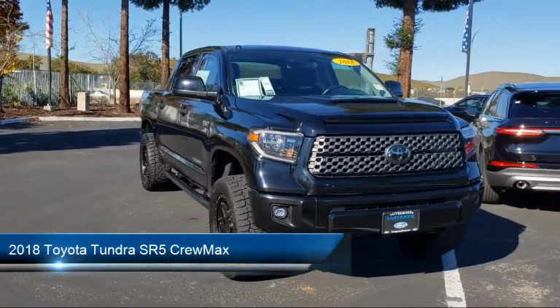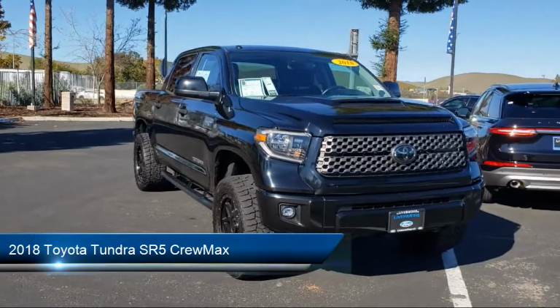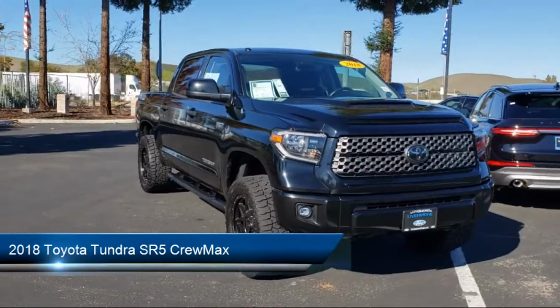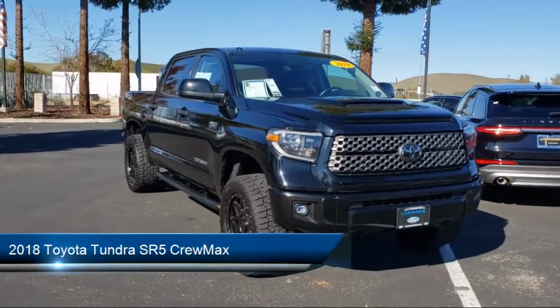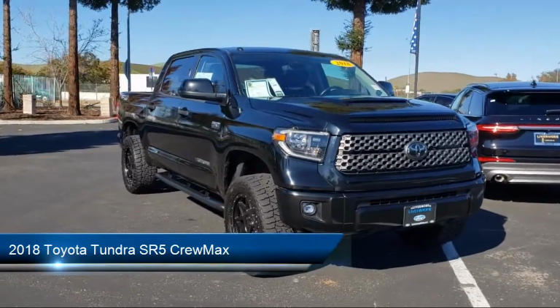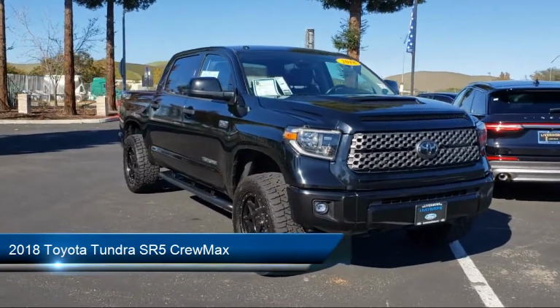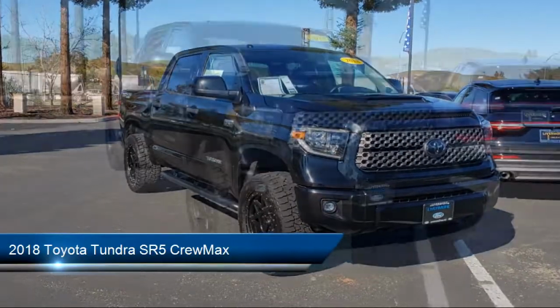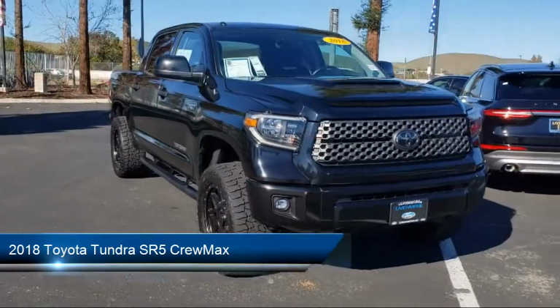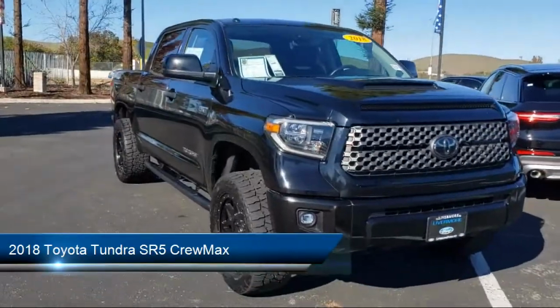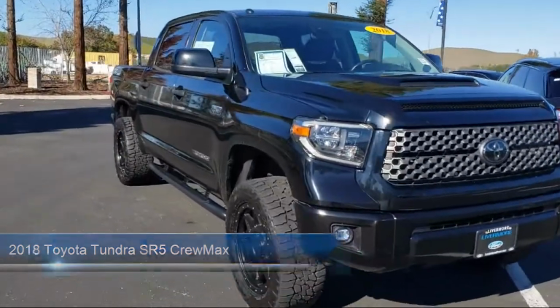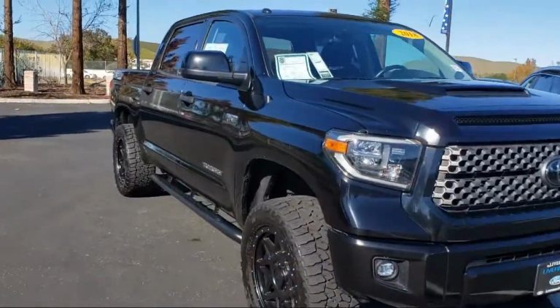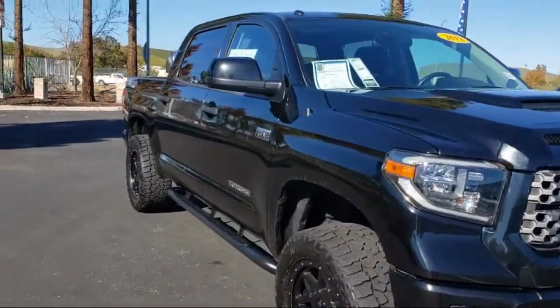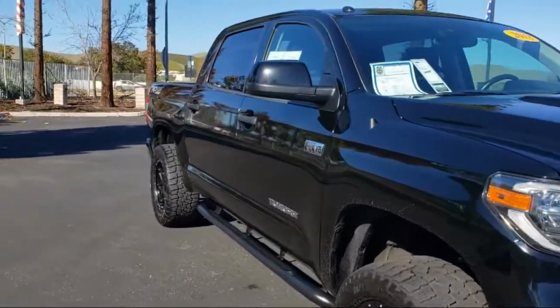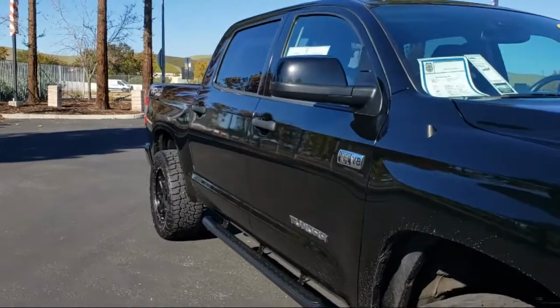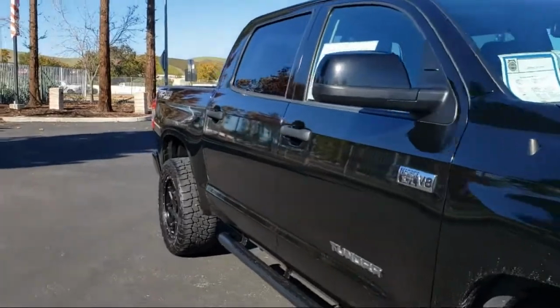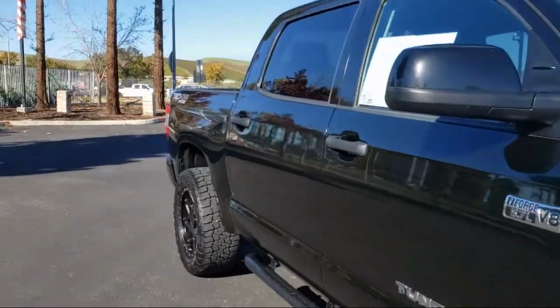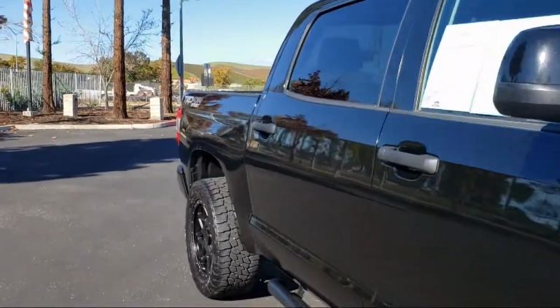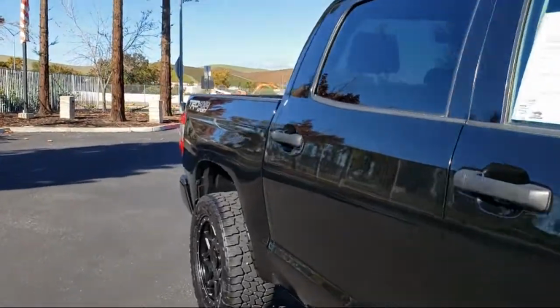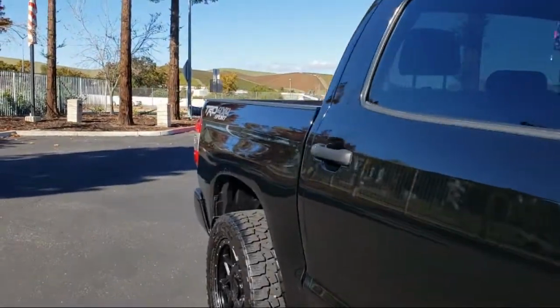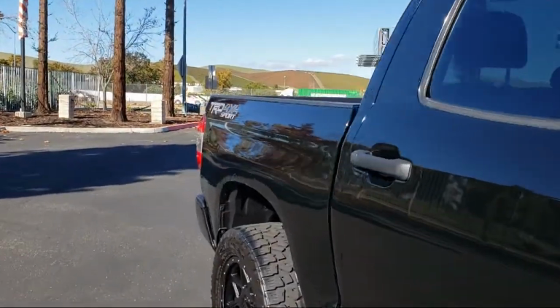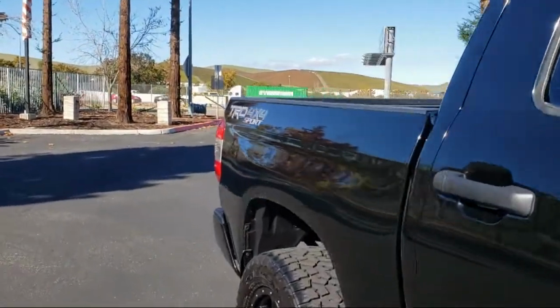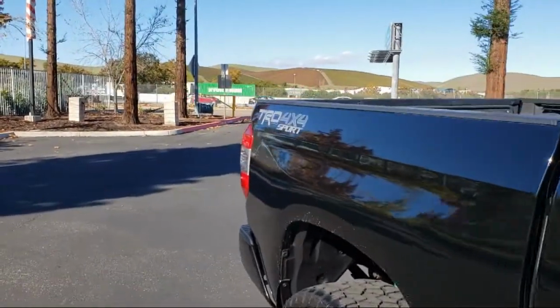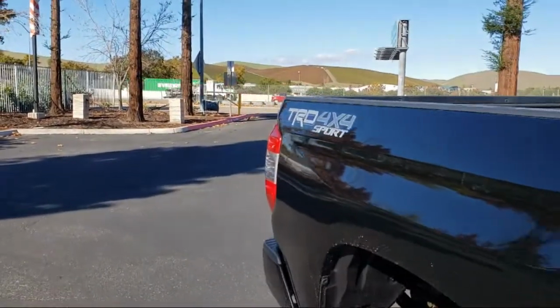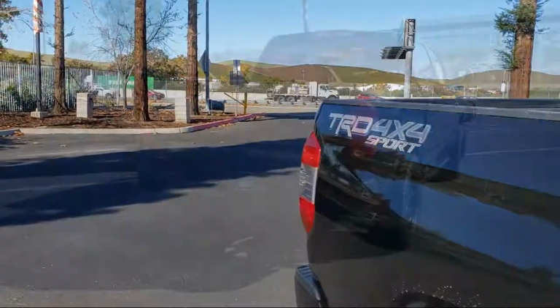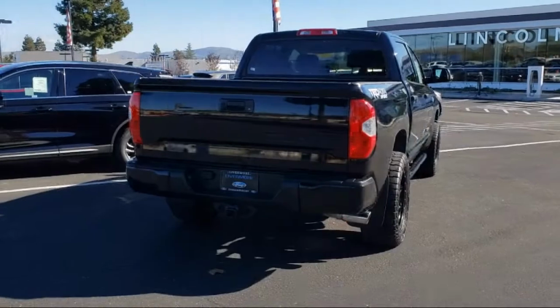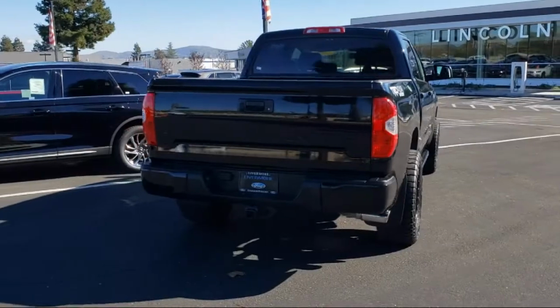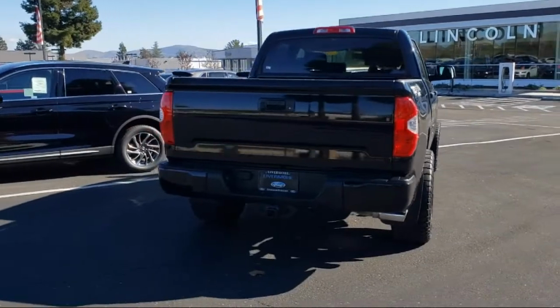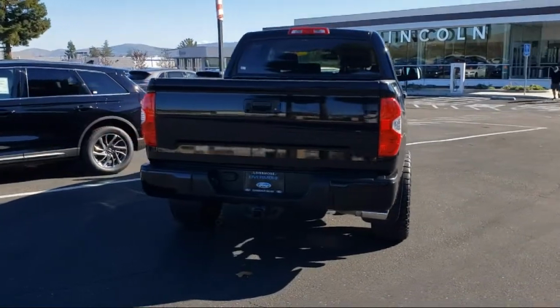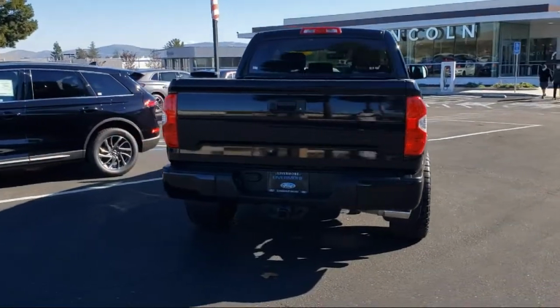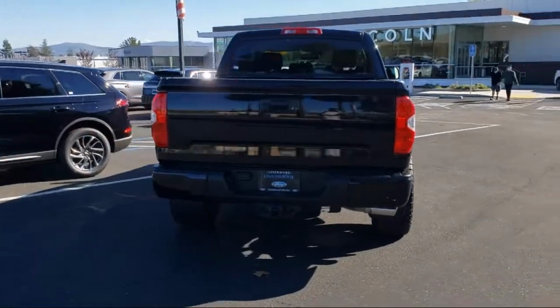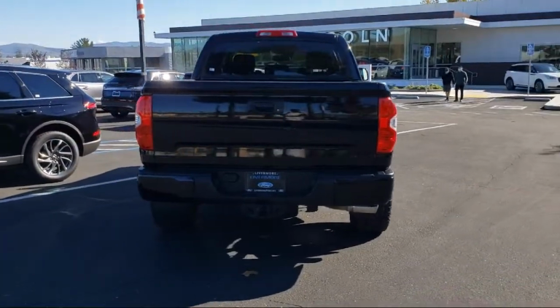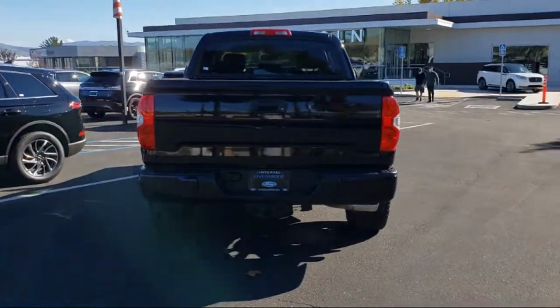It comes equipped with keyless entry, dual front side impact airbags, heated door mirrors, split fold down rear seat, auto high beam headlamp control, fully automatic headlights, and a rear view camera.